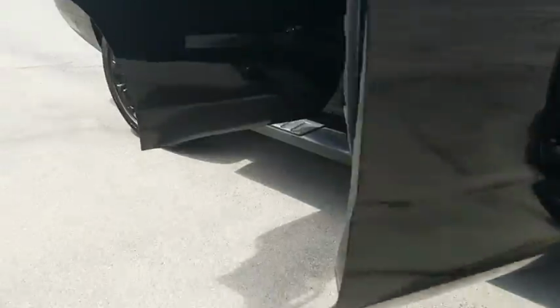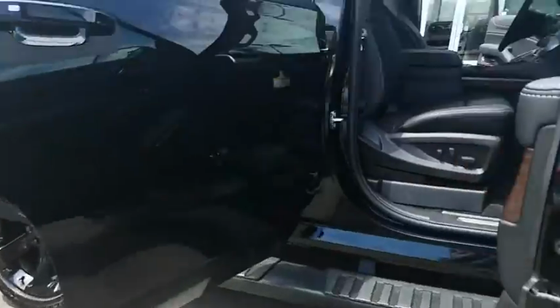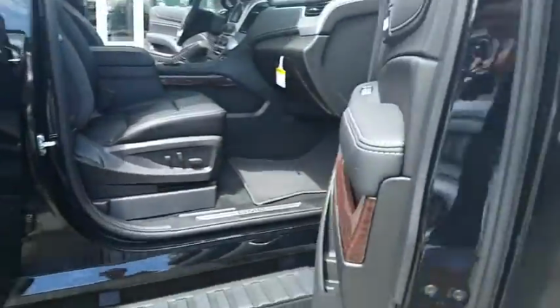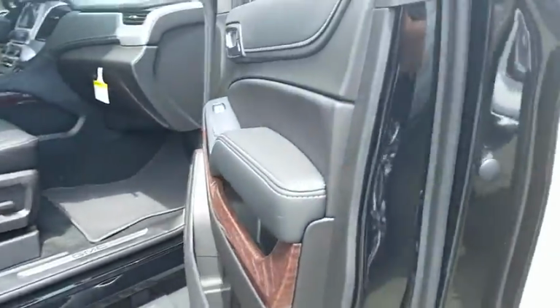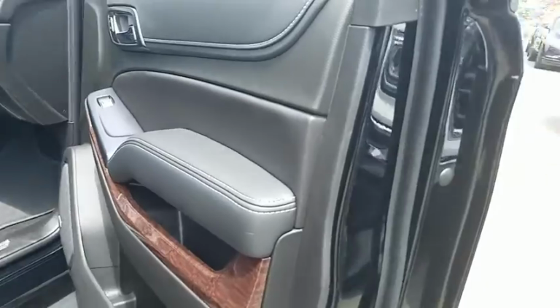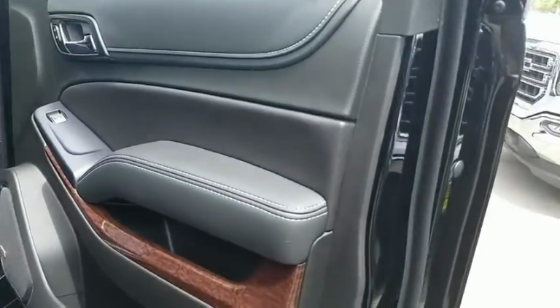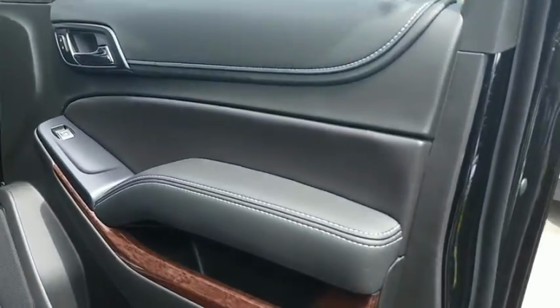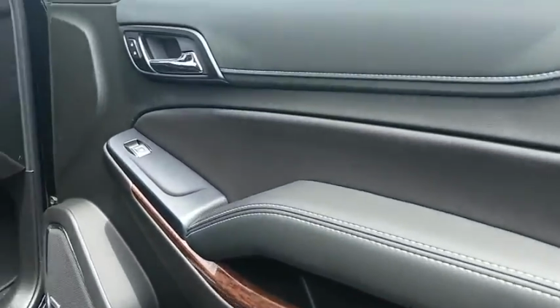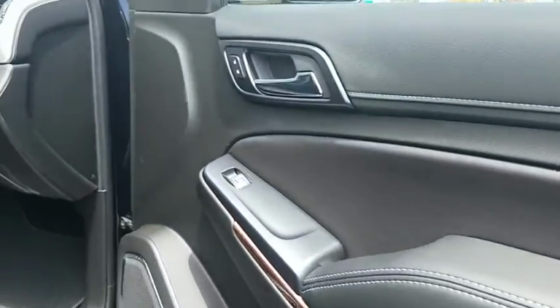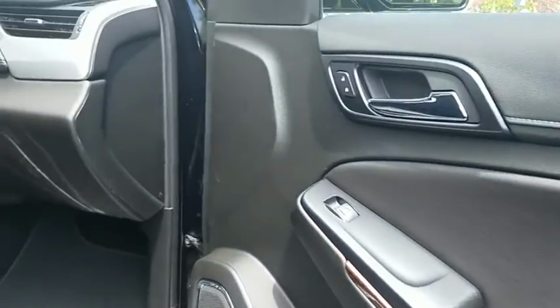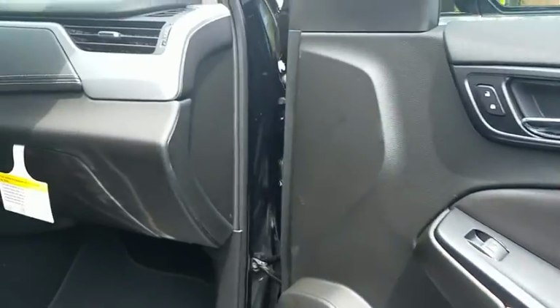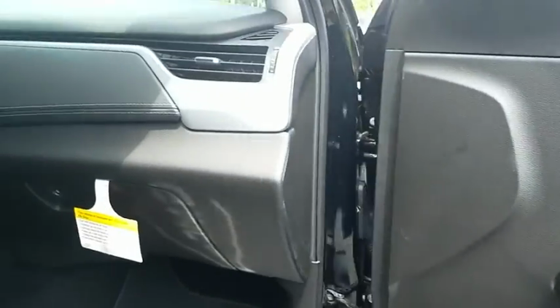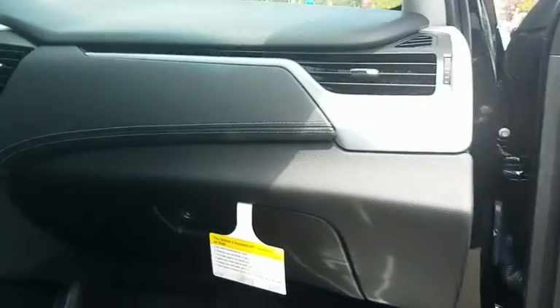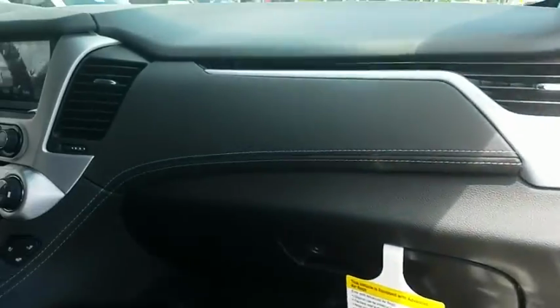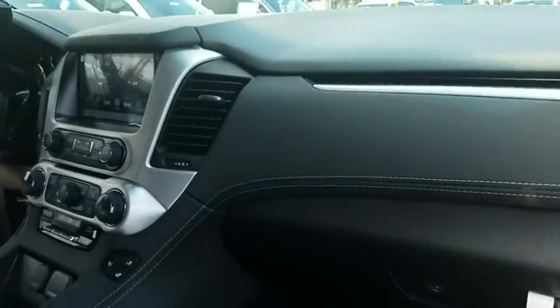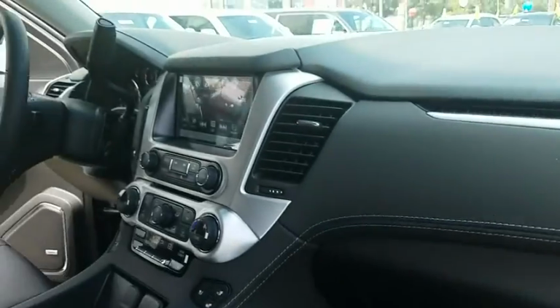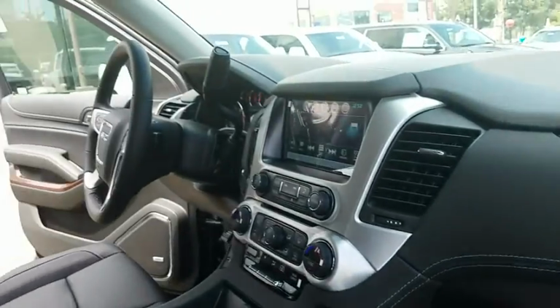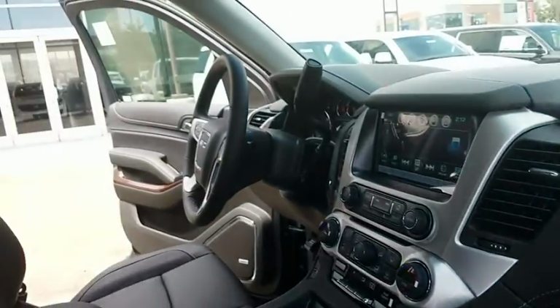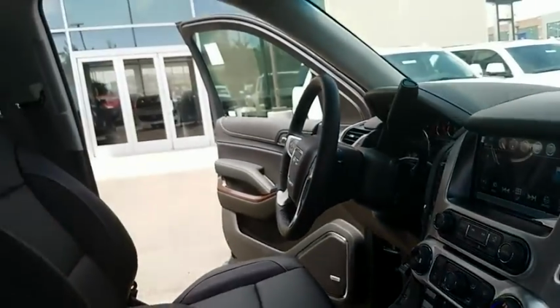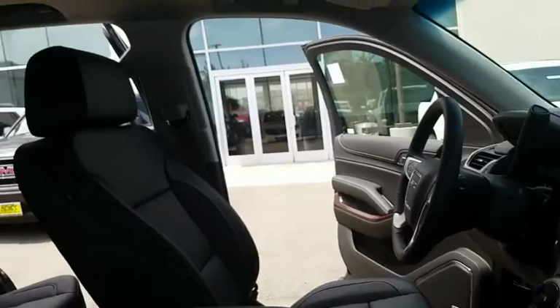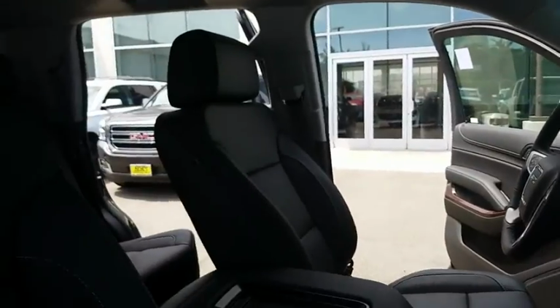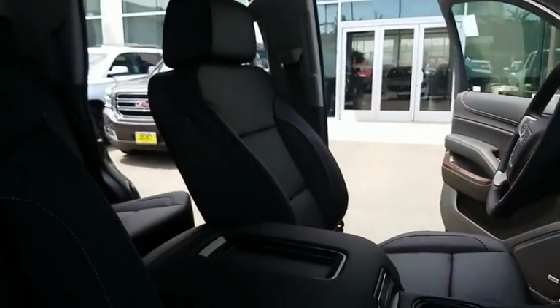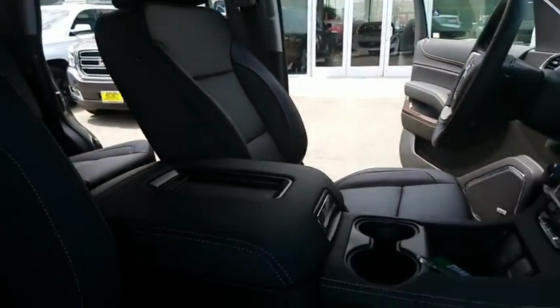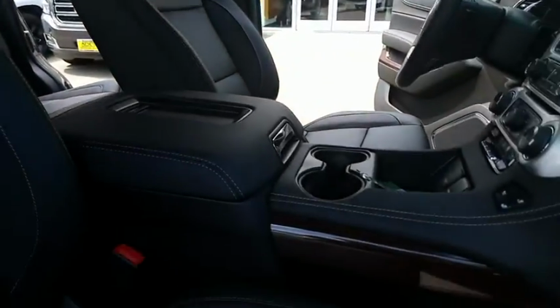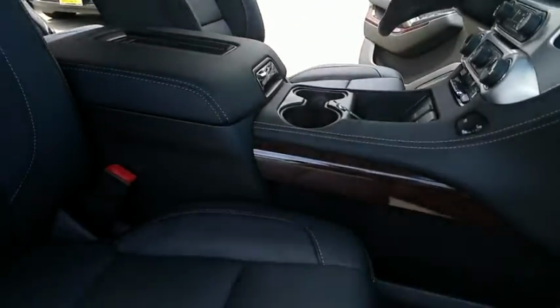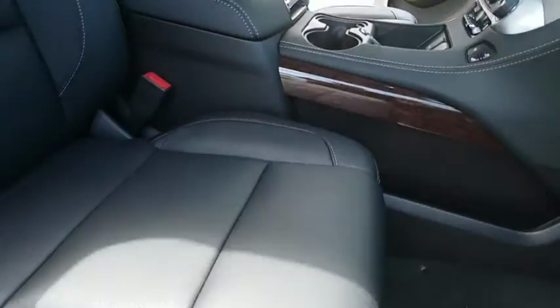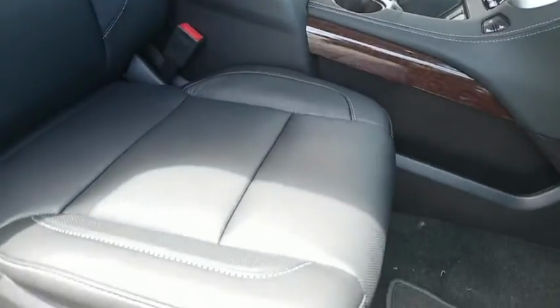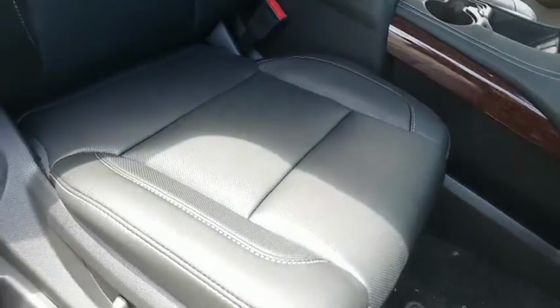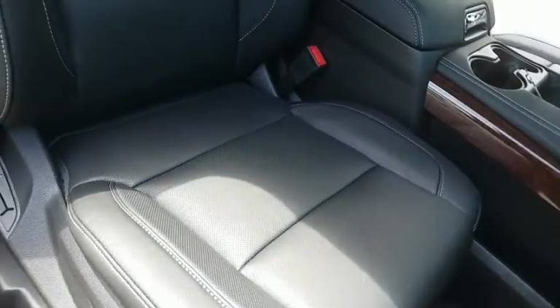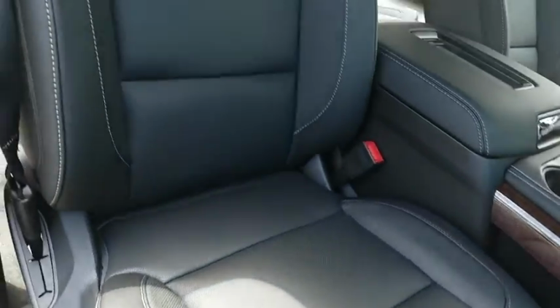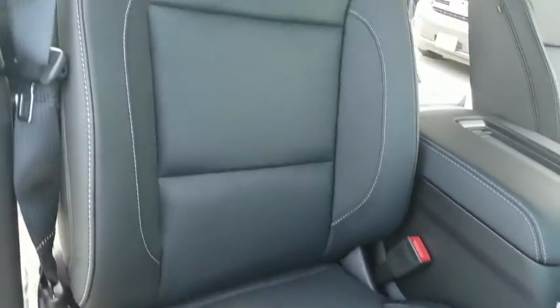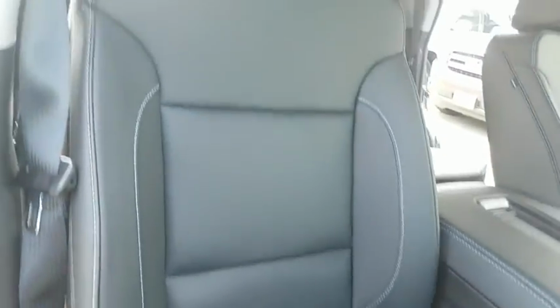Here are some of this vehicle's great options: power liftgate, keyless entry, traction control, remote engine start, power passenger seat, stability control, and anti-lock braking system.